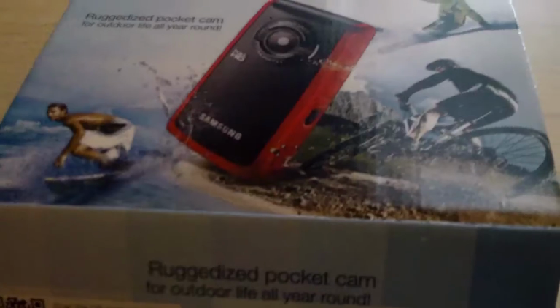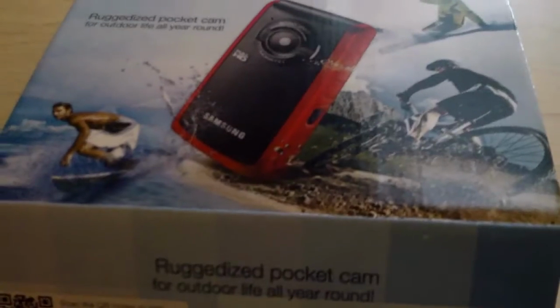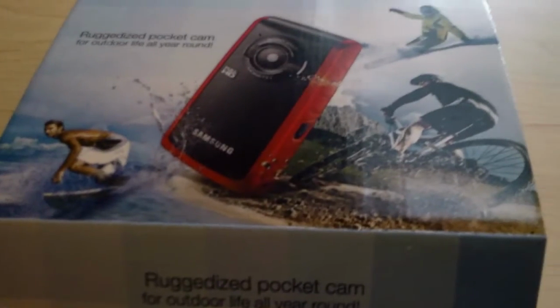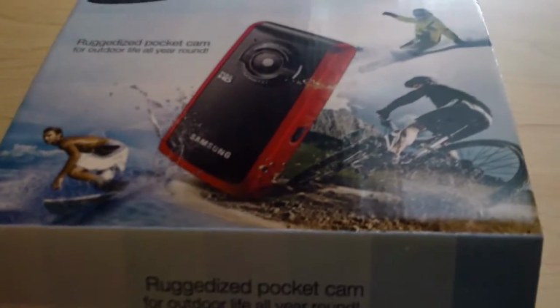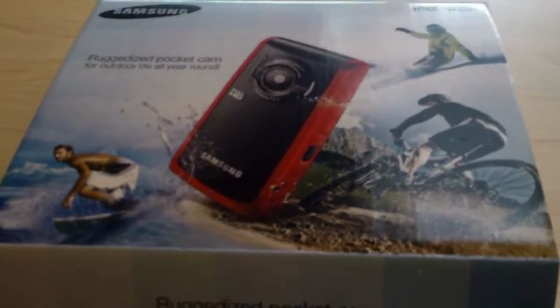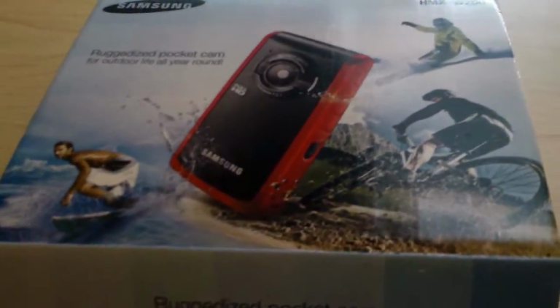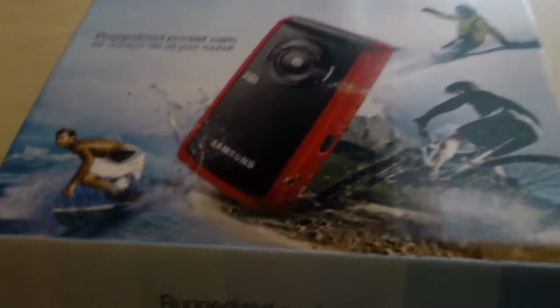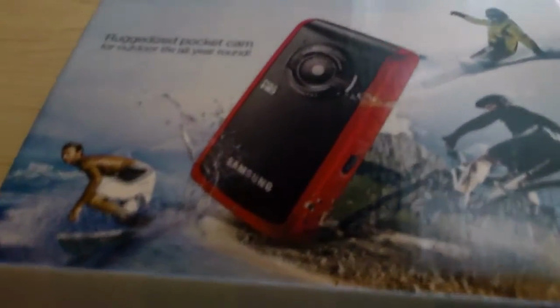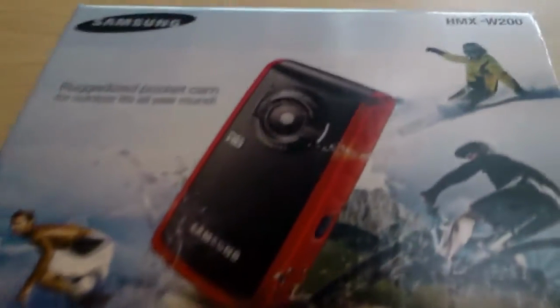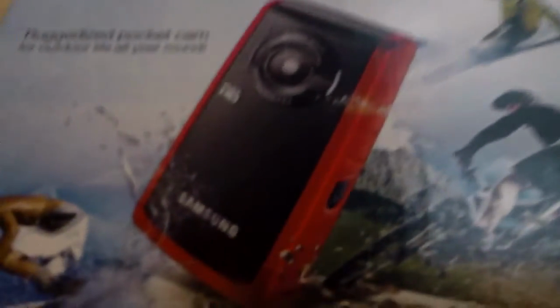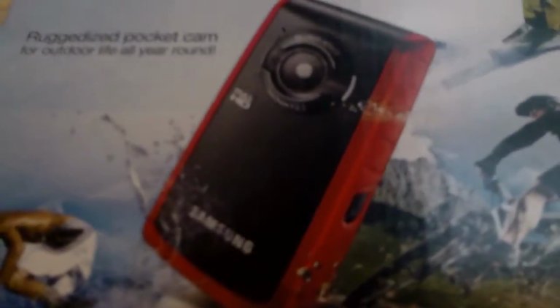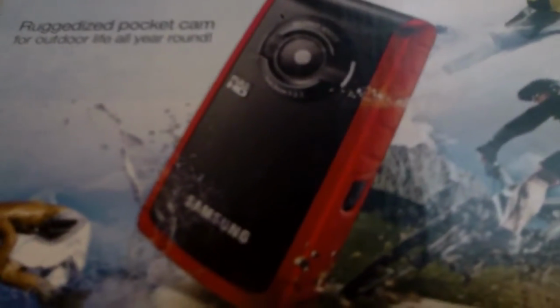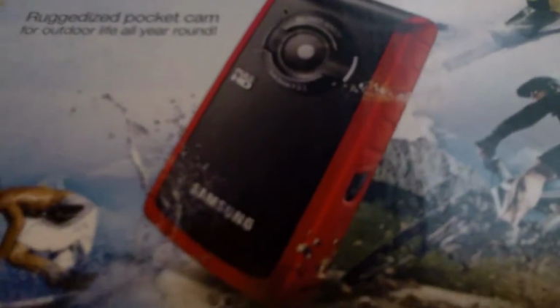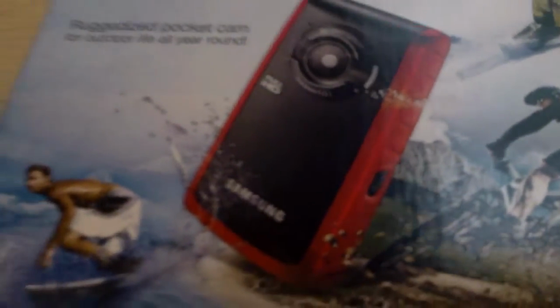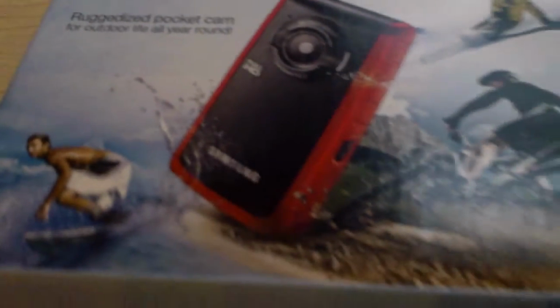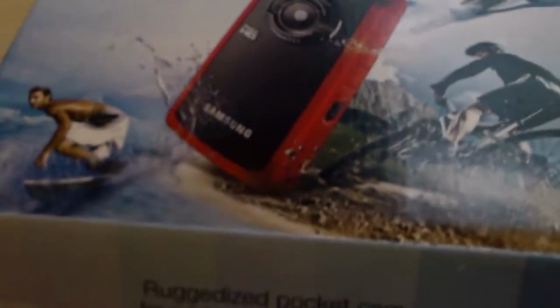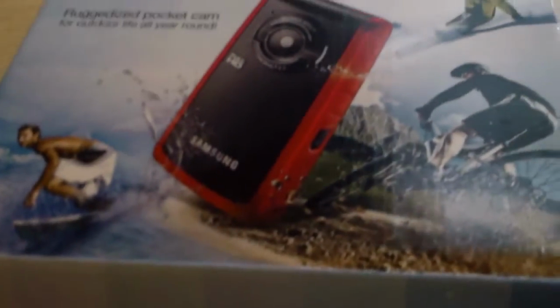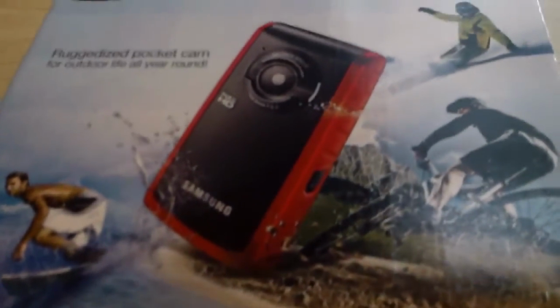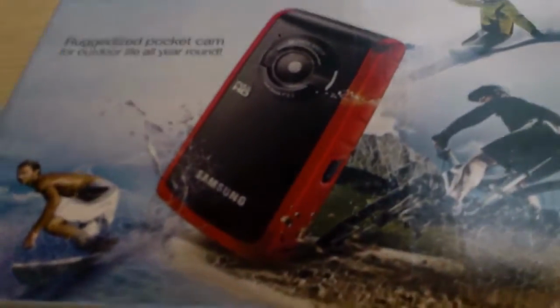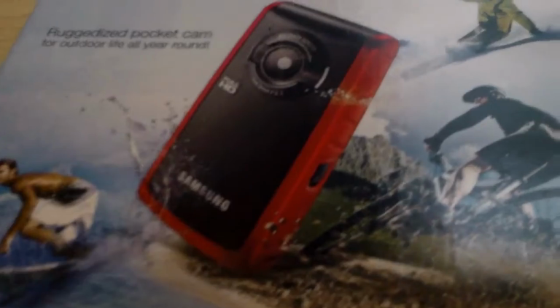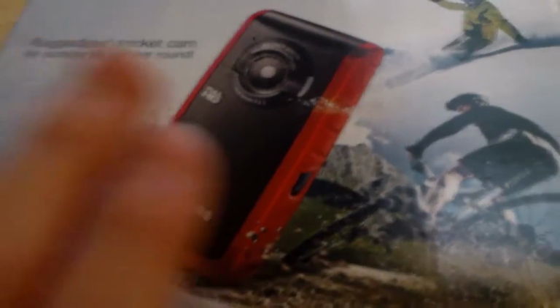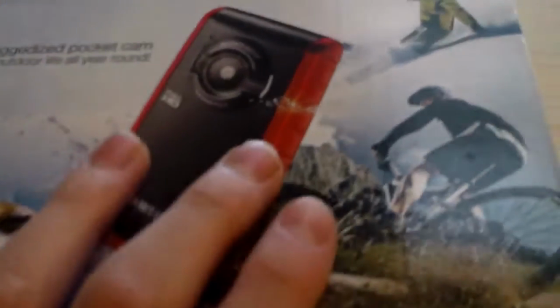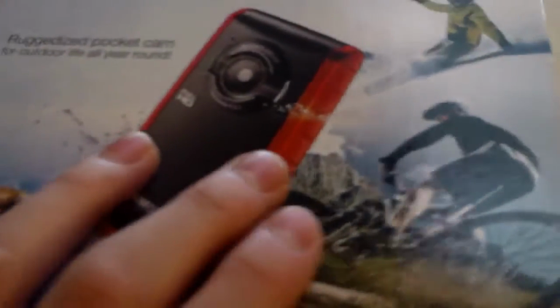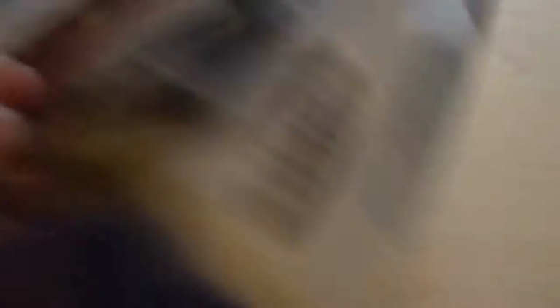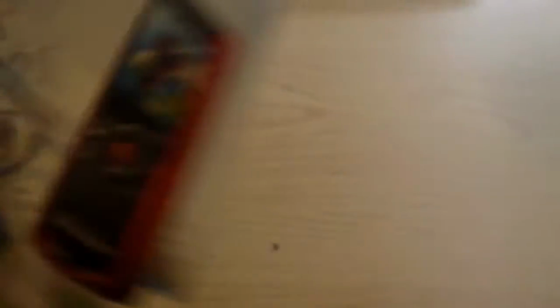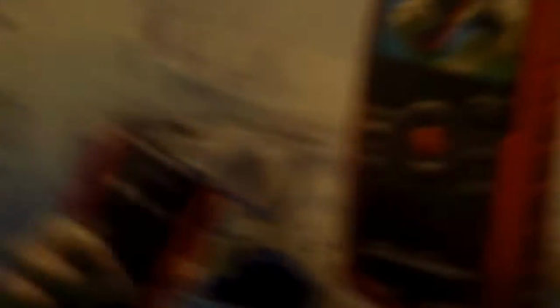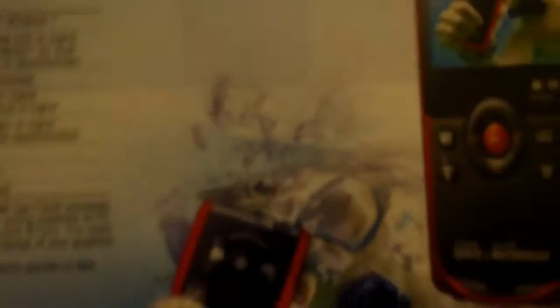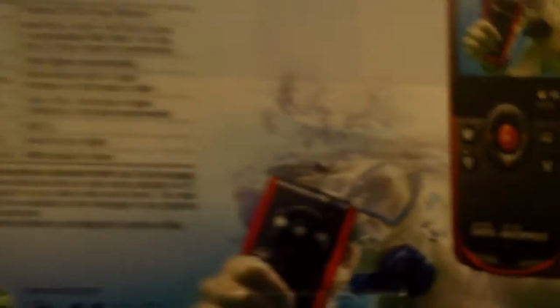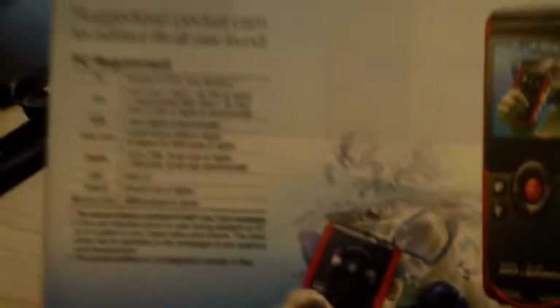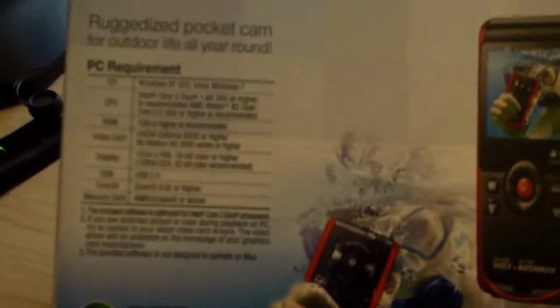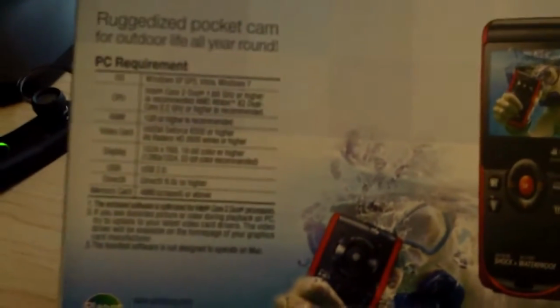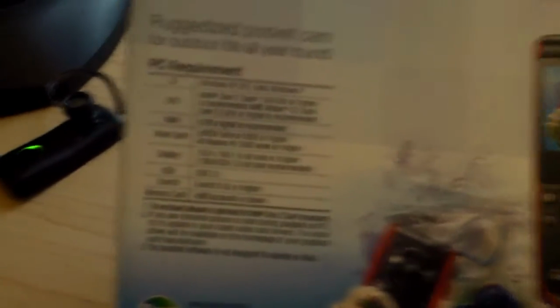So this is my new camera. Waterproof, dustproof, everything else proof. And then there's all the stuff.